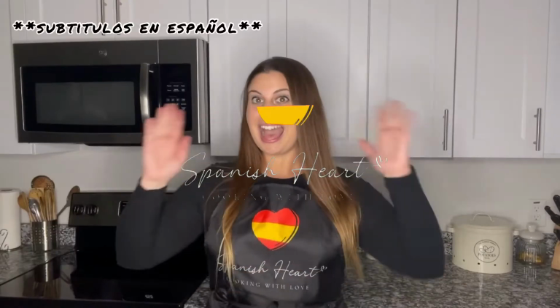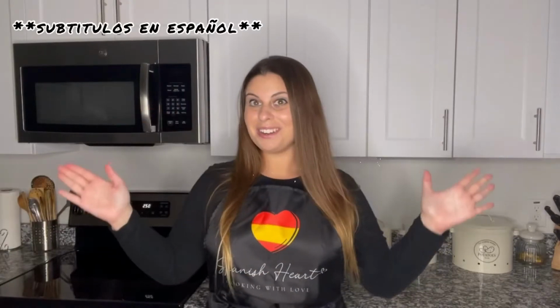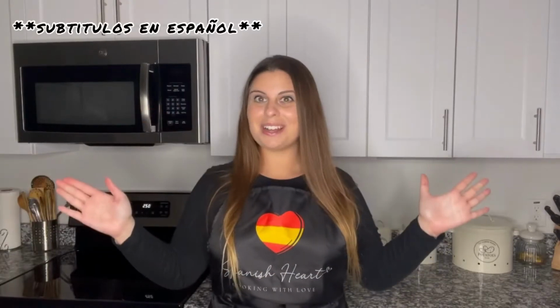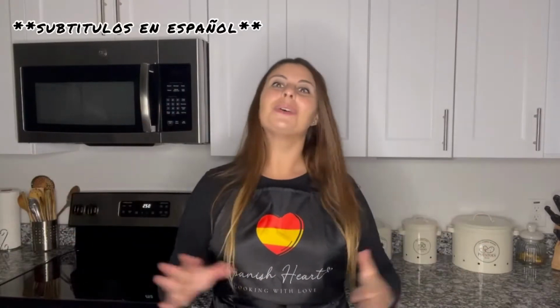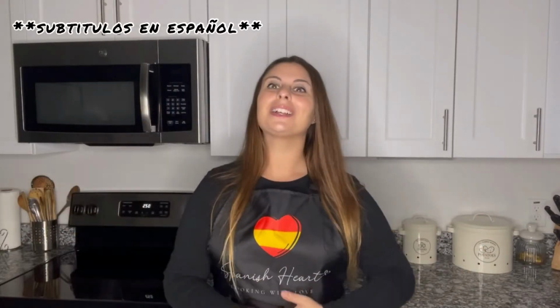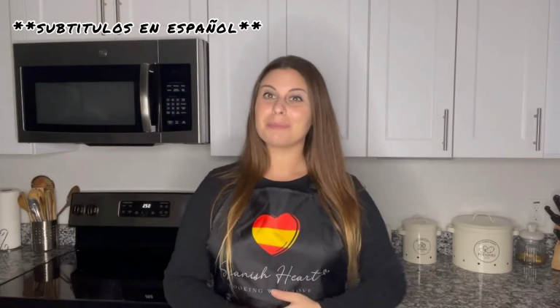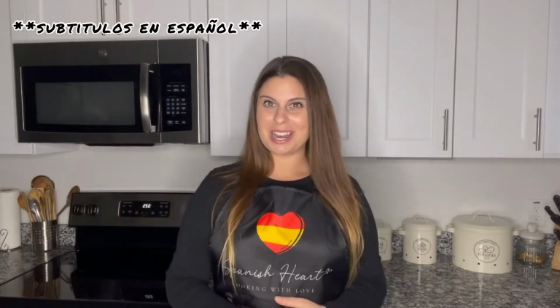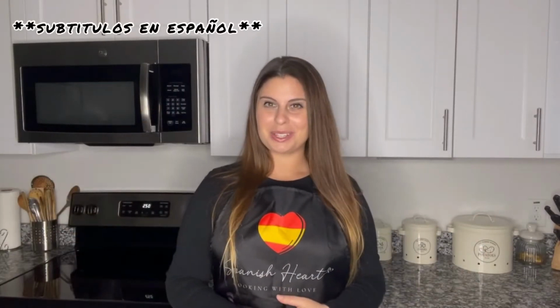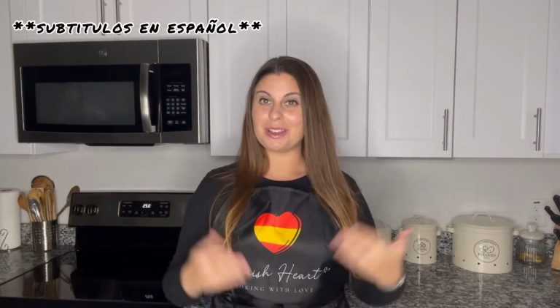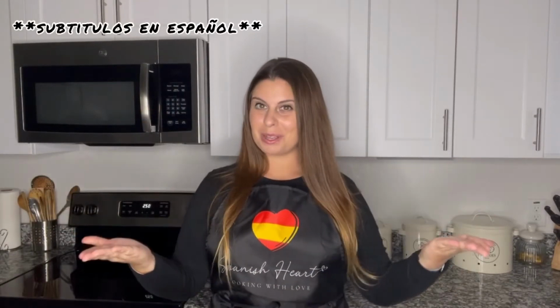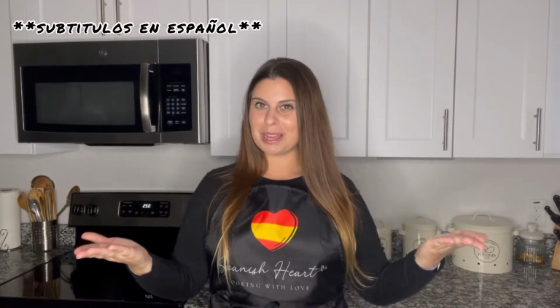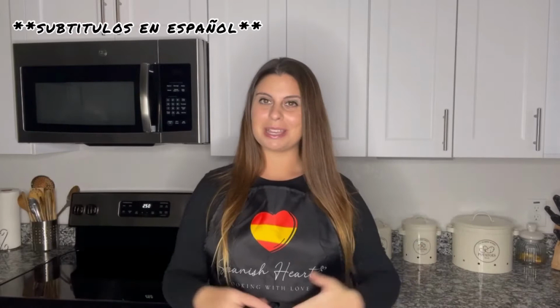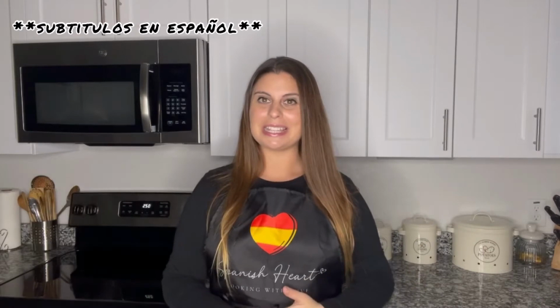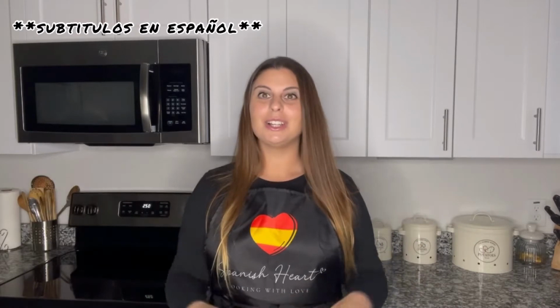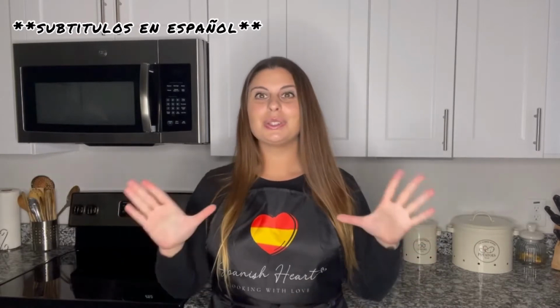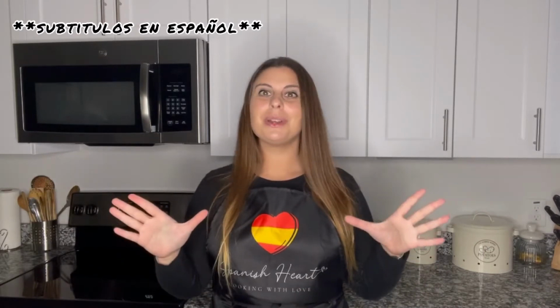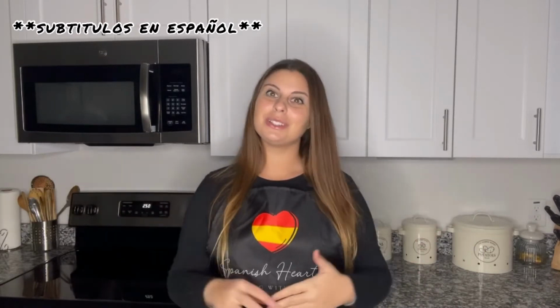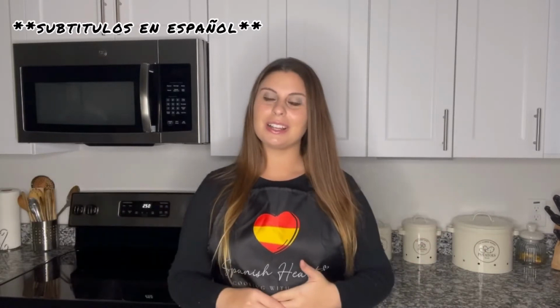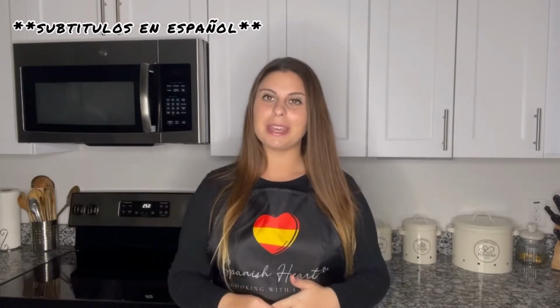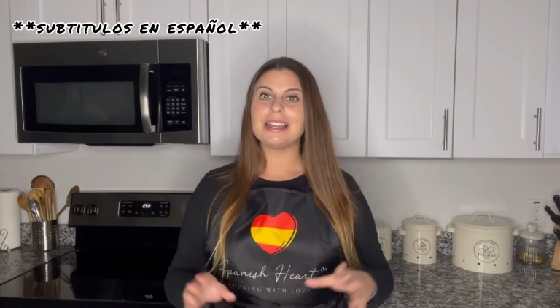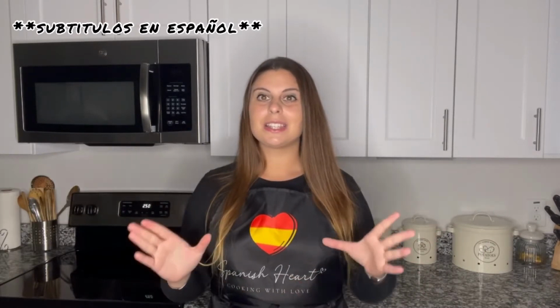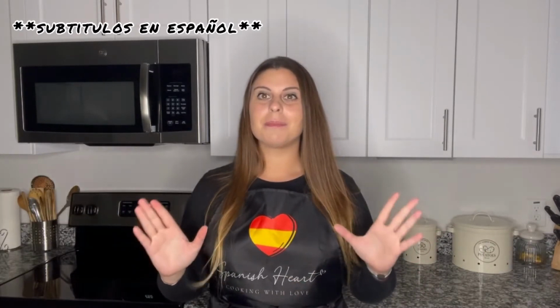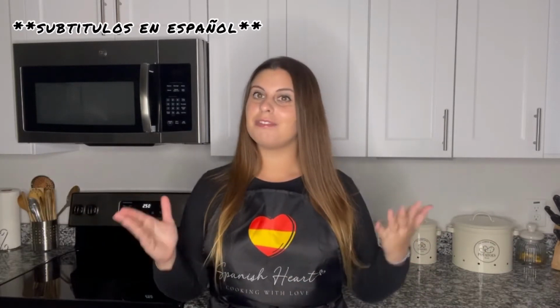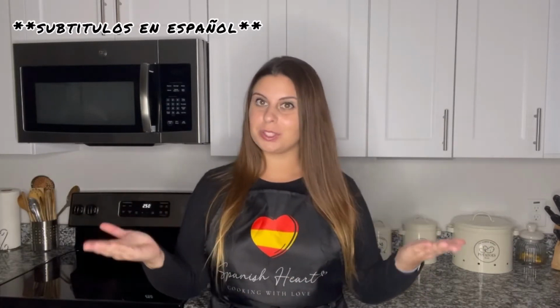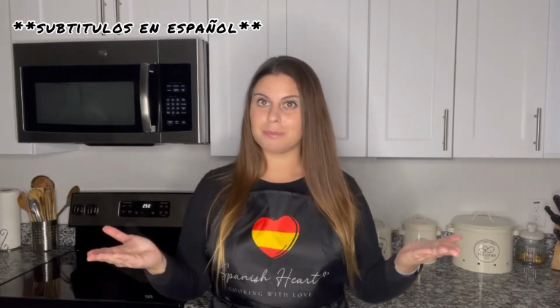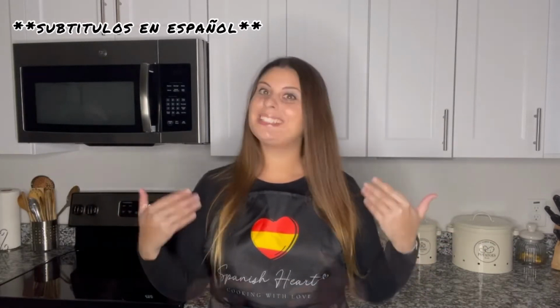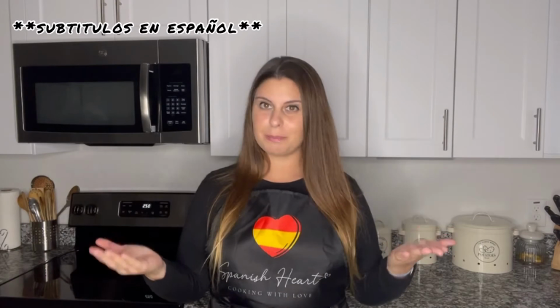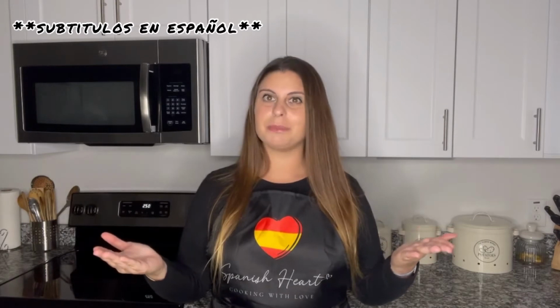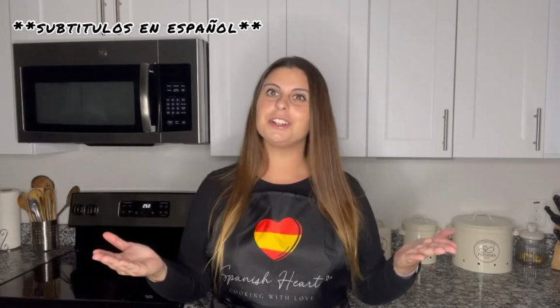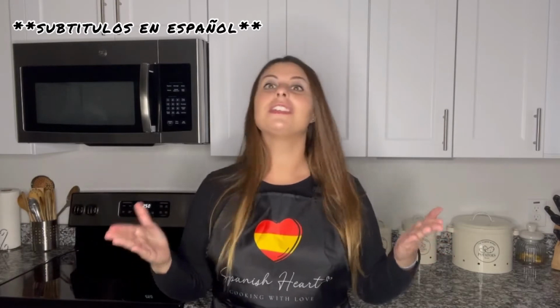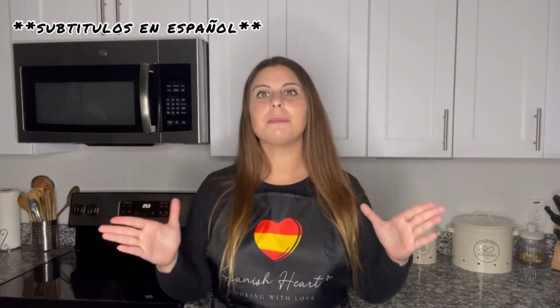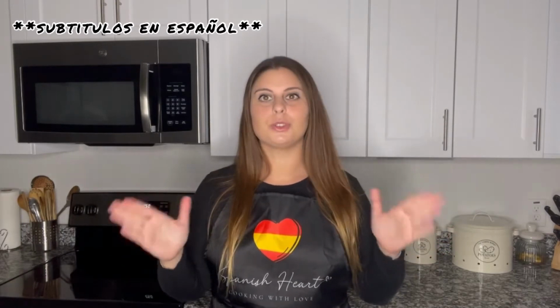Hi everyone! Welcome to Spanish Hard Cooking with Love and welcome back to my kitchen. Today we are going to learn how to make something very famous in Spain — the Spanish version of the béchamel sauce.